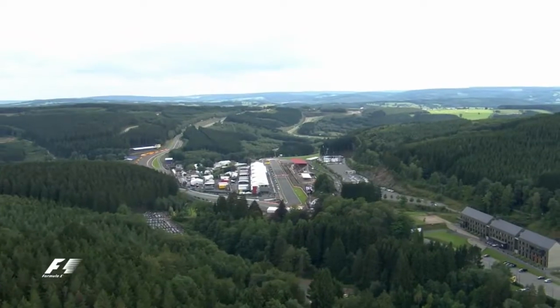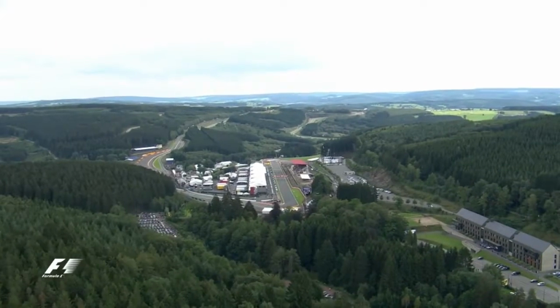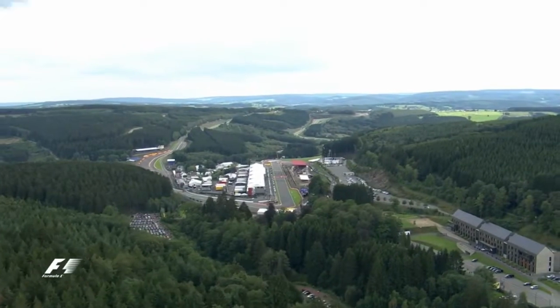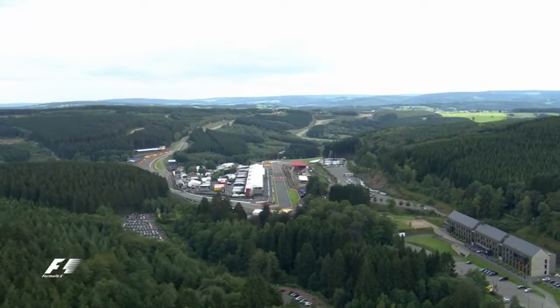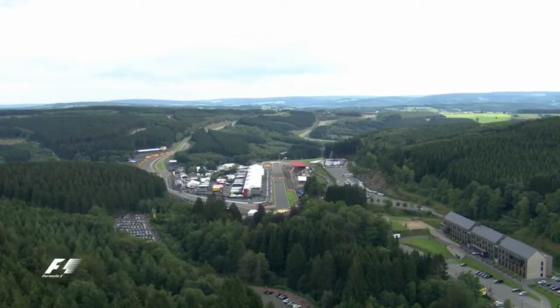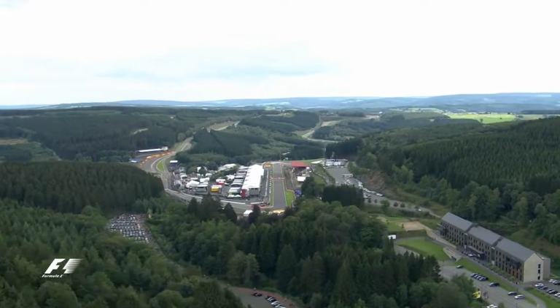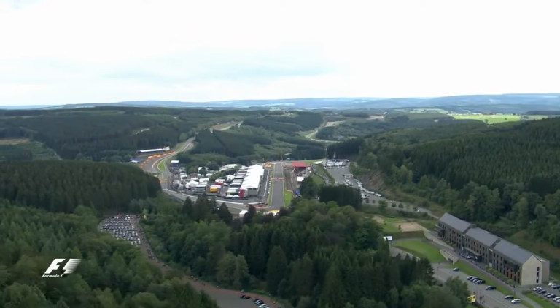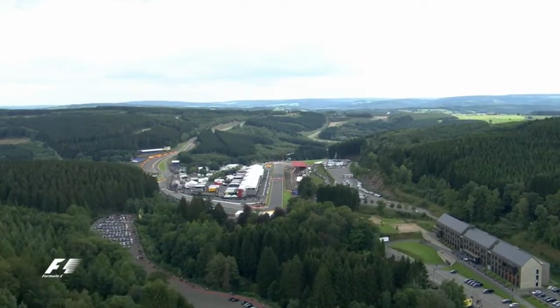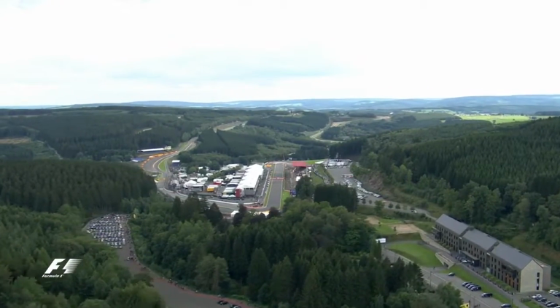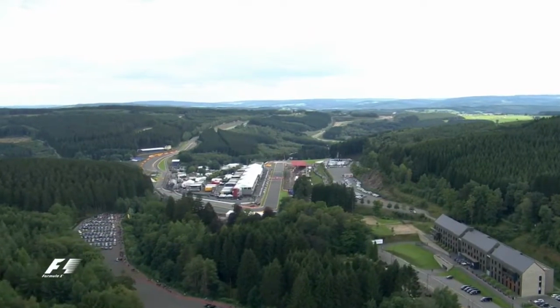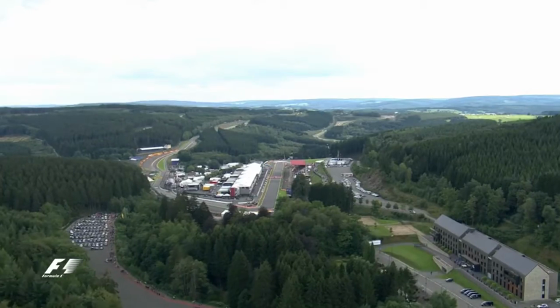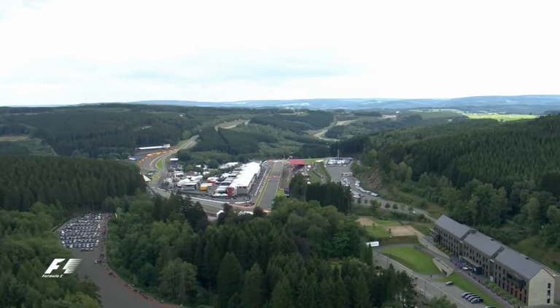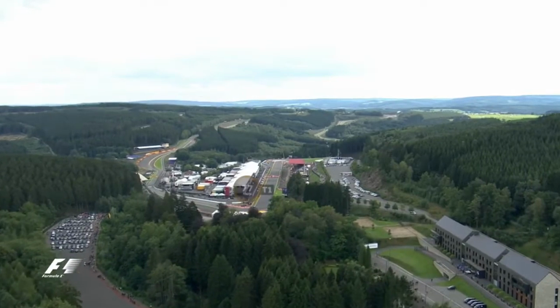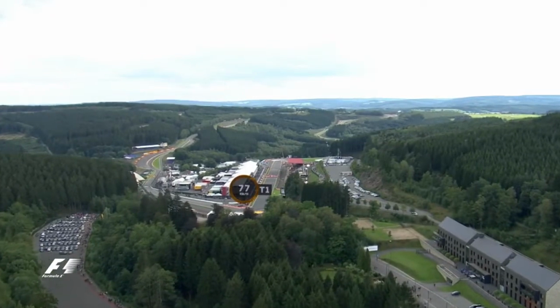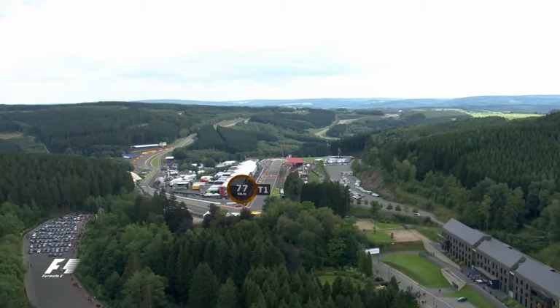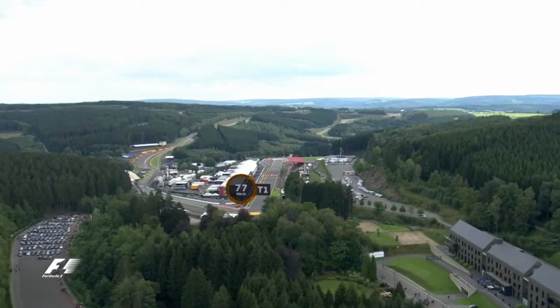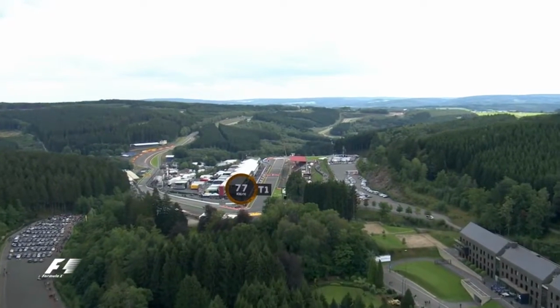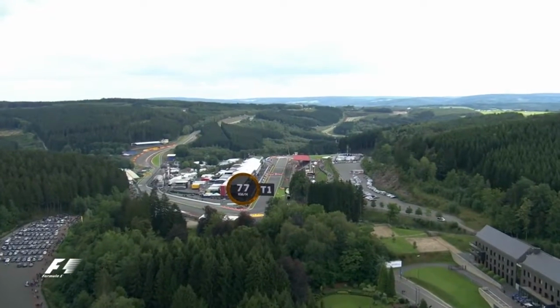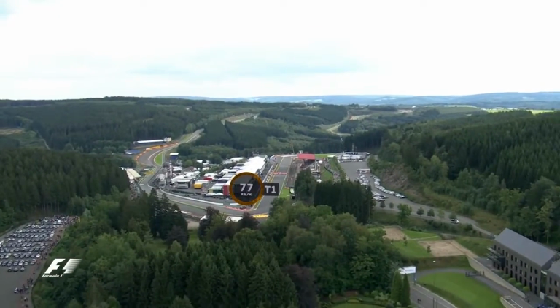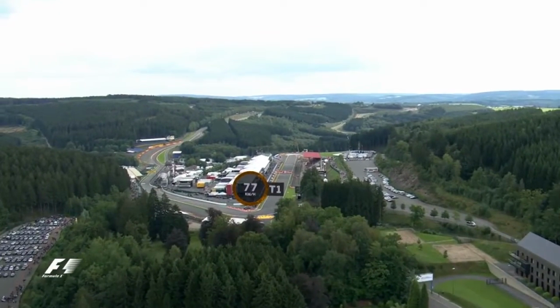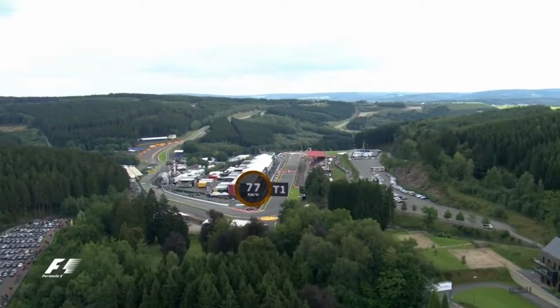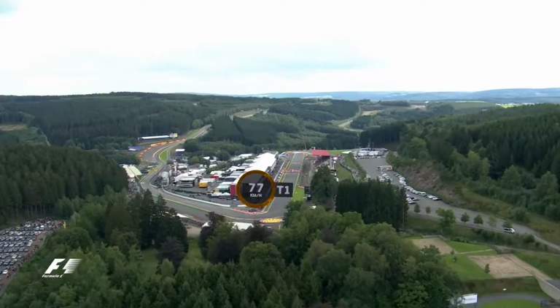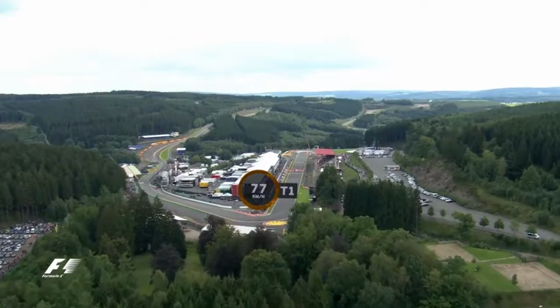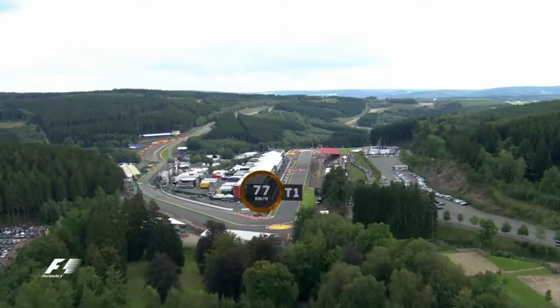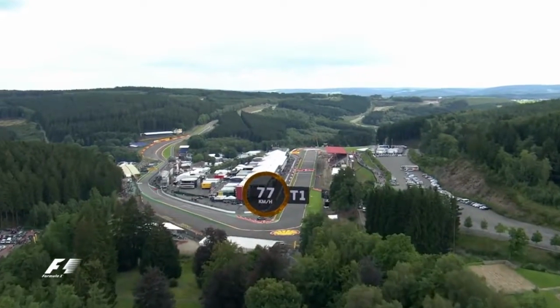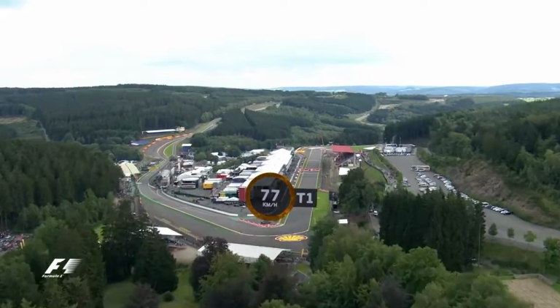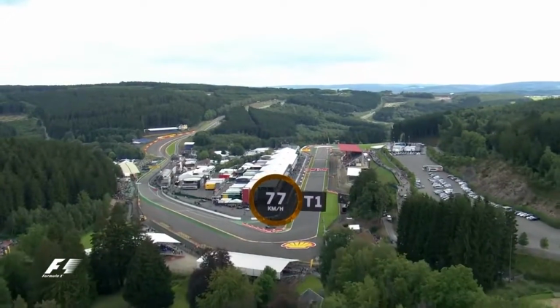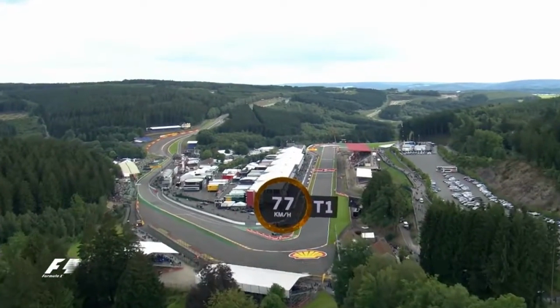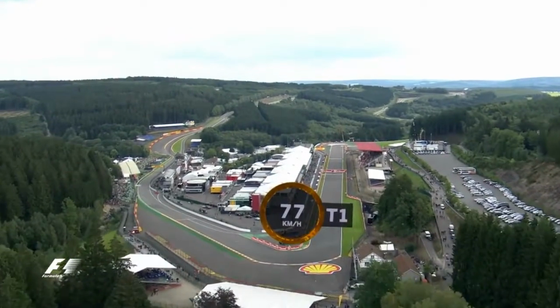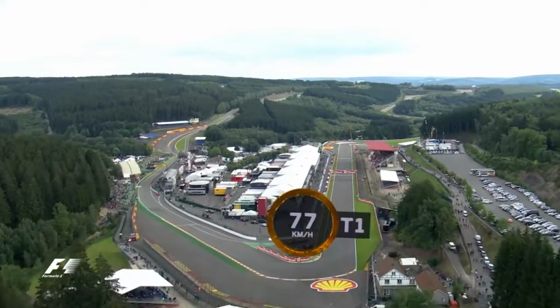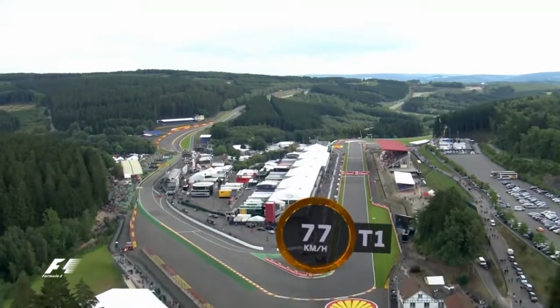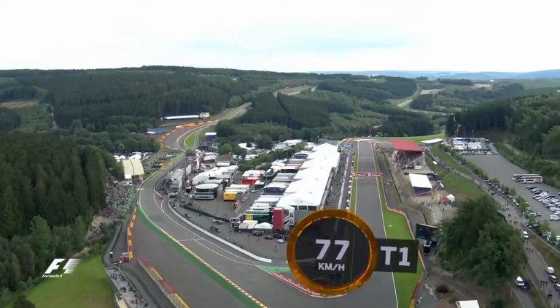A lap of the legendary Spa-Francorchamps circuit begins with a short blast down the pit straight heading towards Turn 1, La Source. In 2015 the drivers were braking at 300km/h down to 77 for the second gear tight right-hand hairpin.